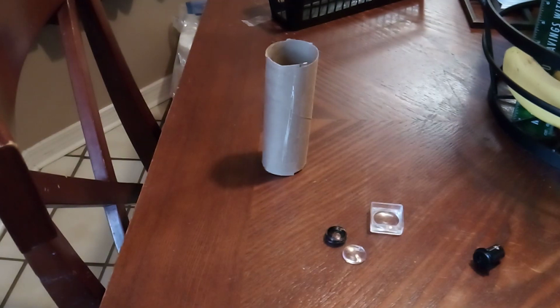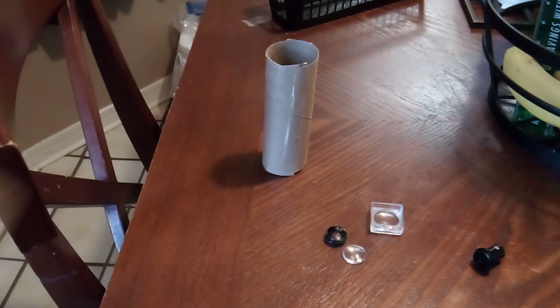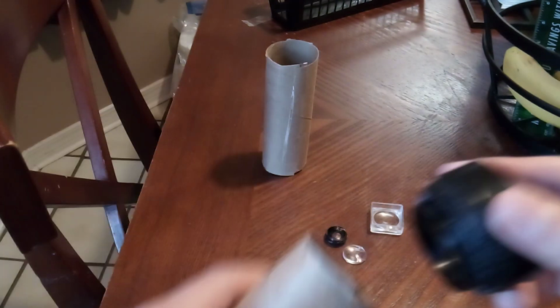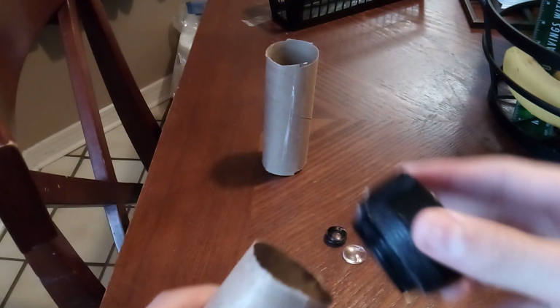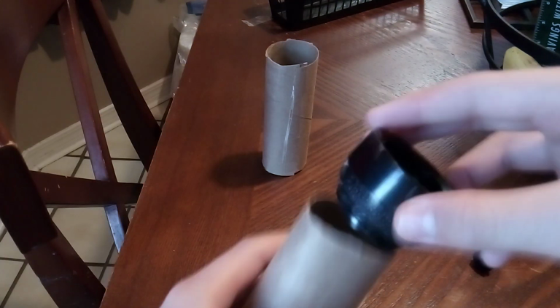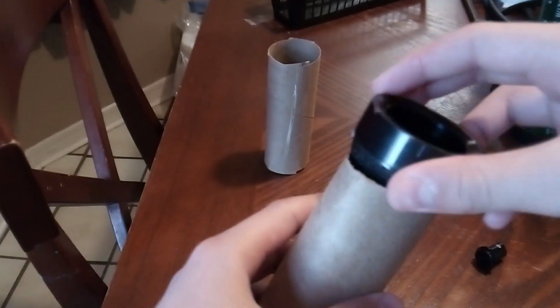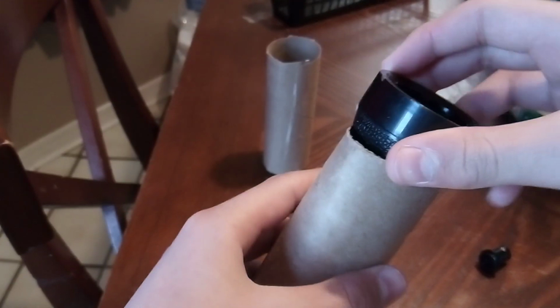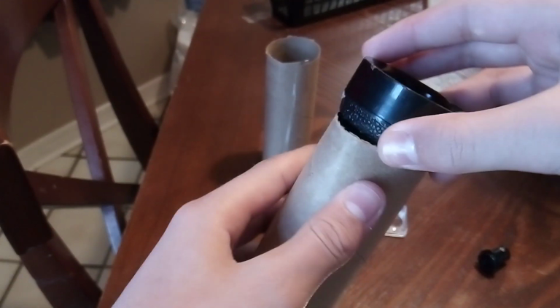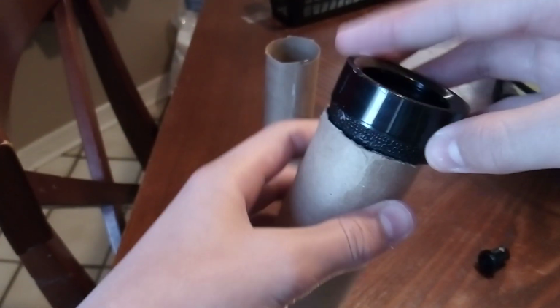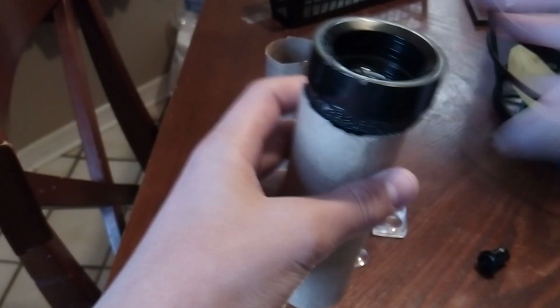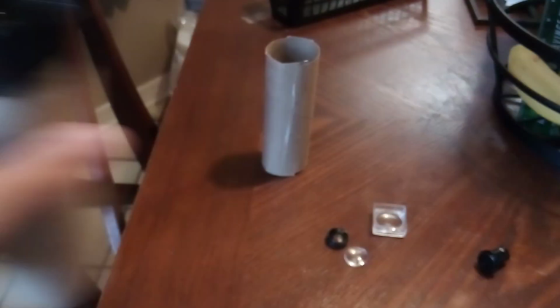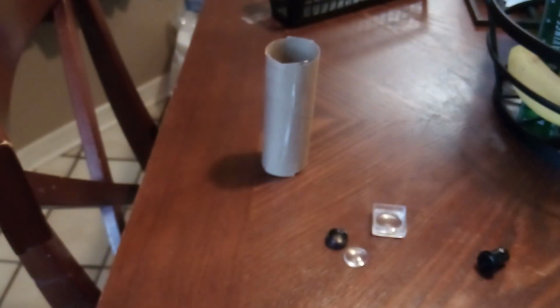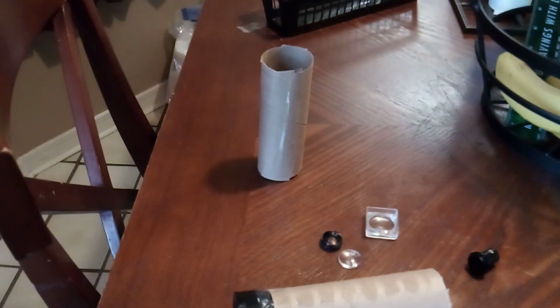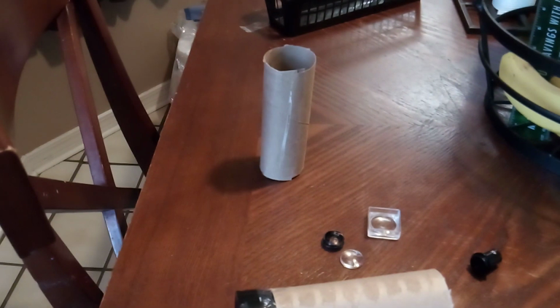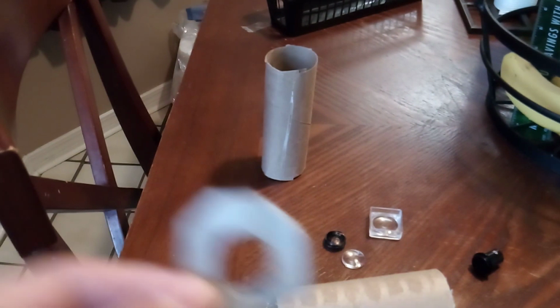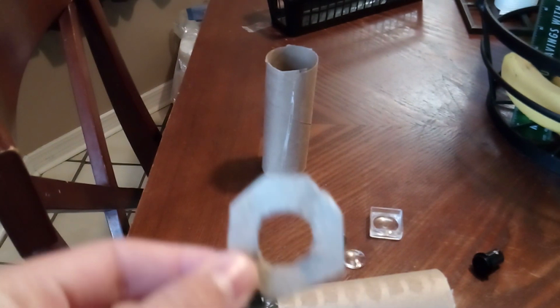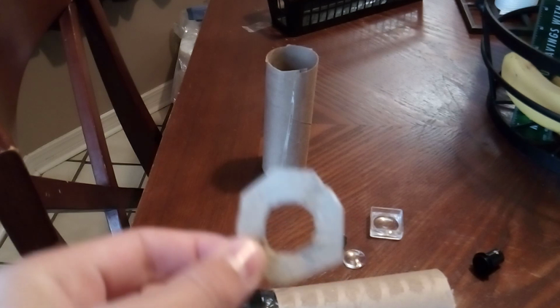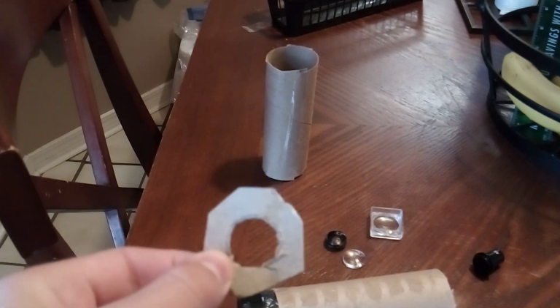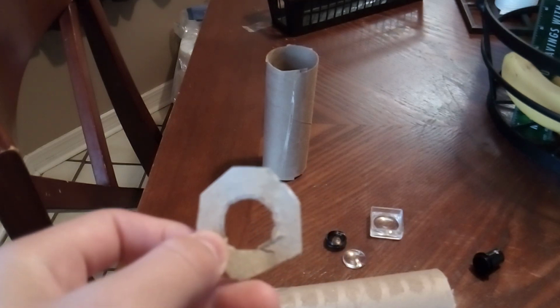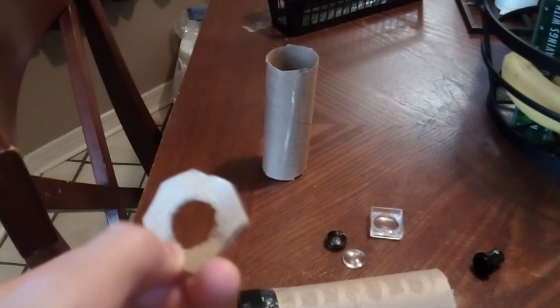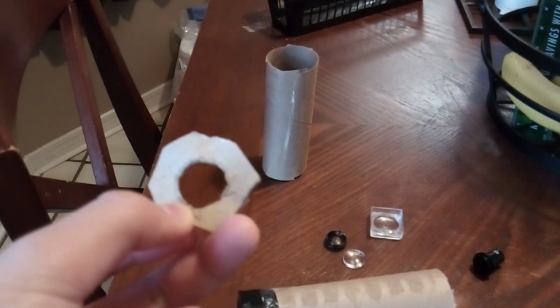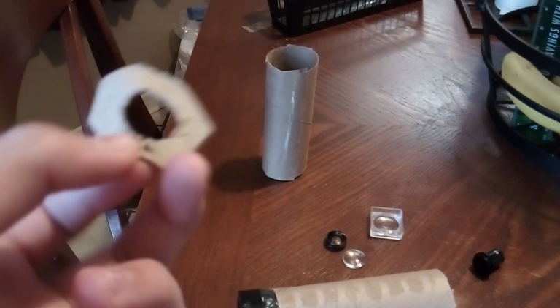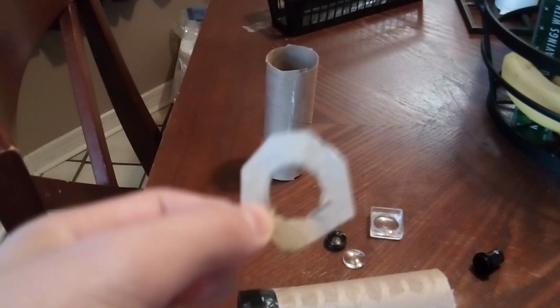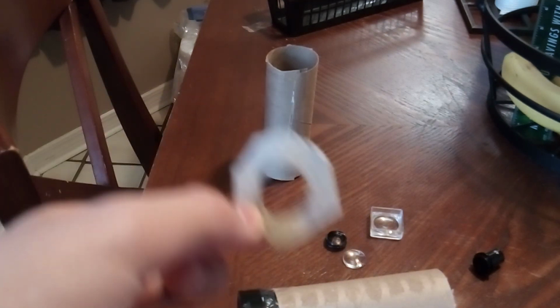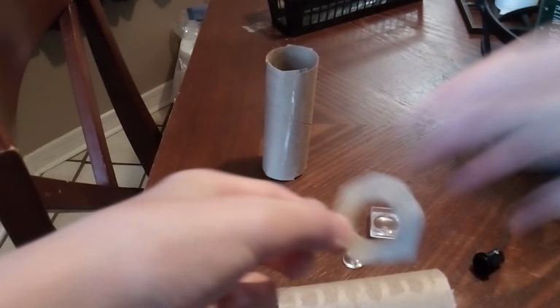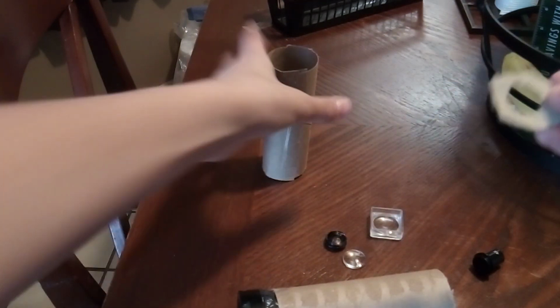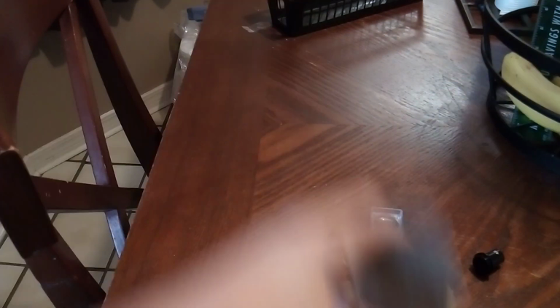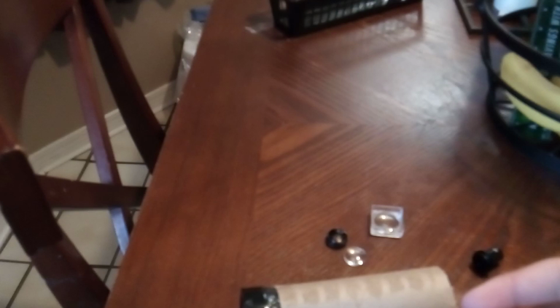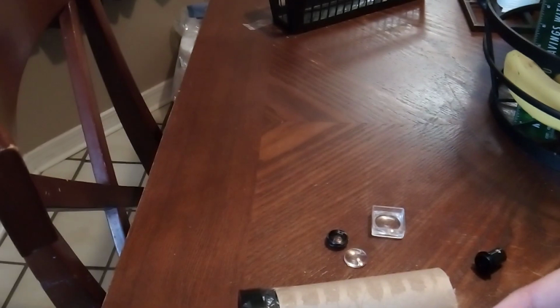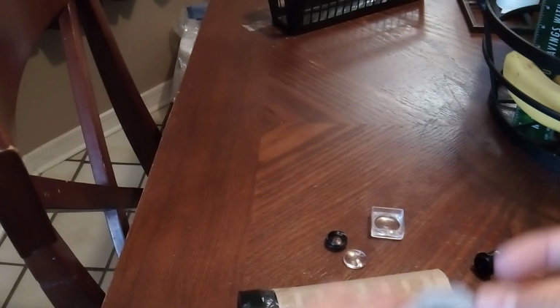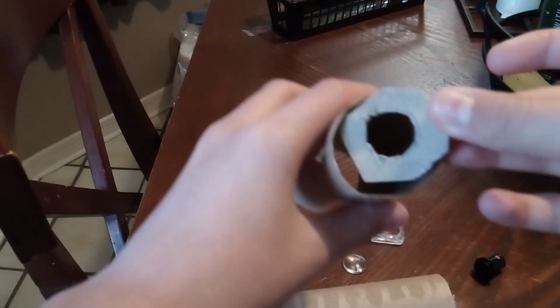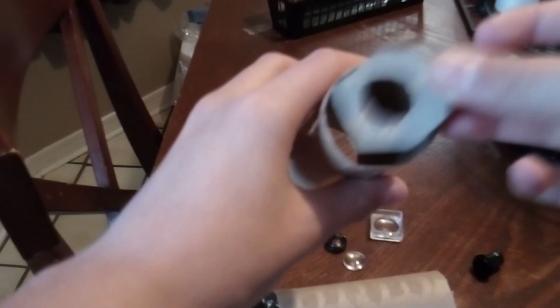Take the larger magnifying glass and put it right up here, and then tape it down. The cardboard circle I made — well it isn't really a circle, but this is from the last video — you want to tape it onto the smaller cardboard tube.